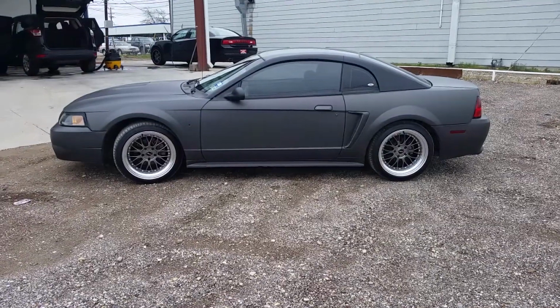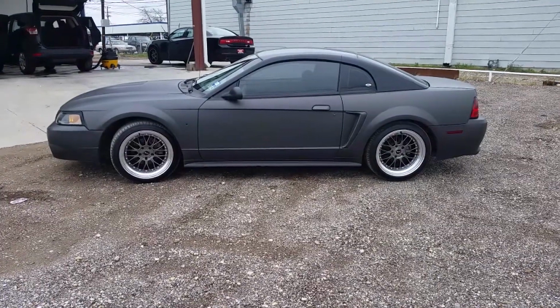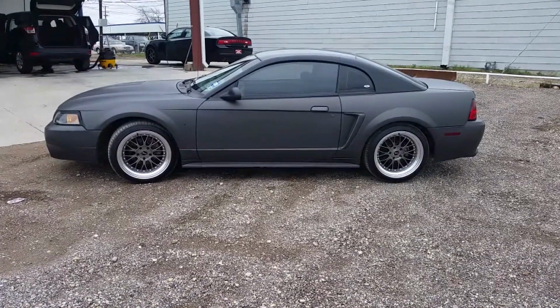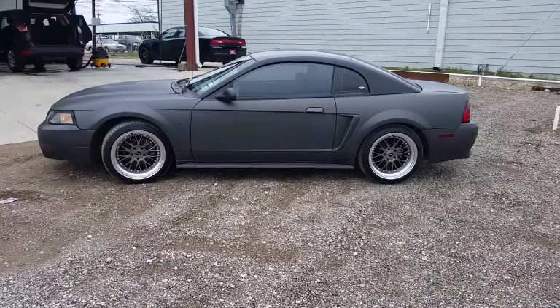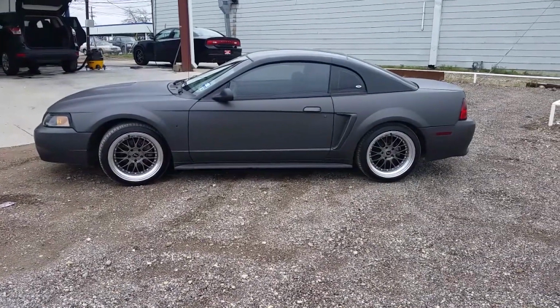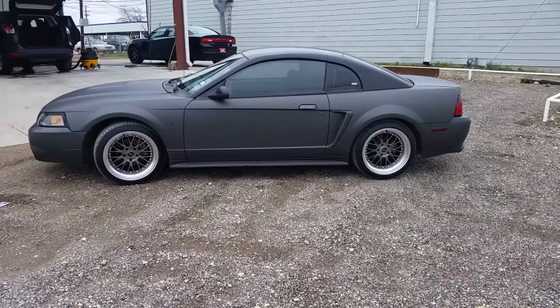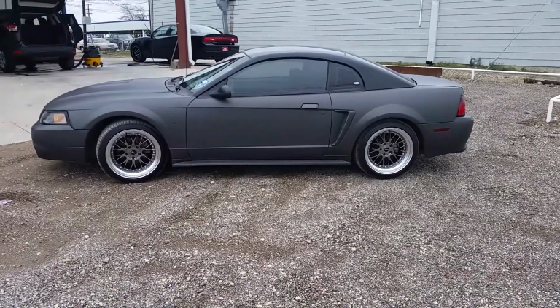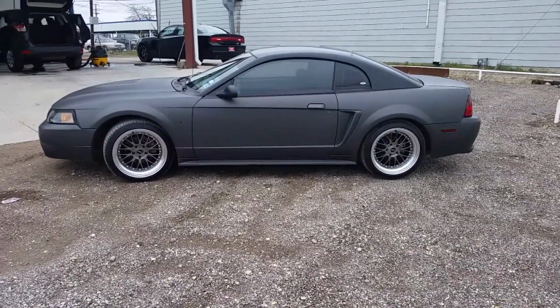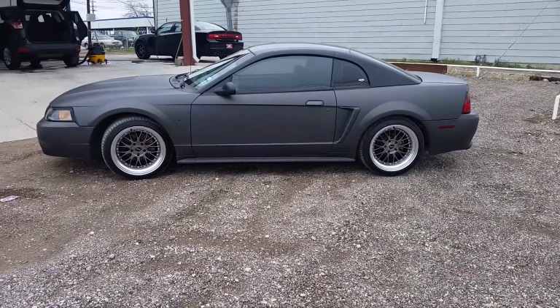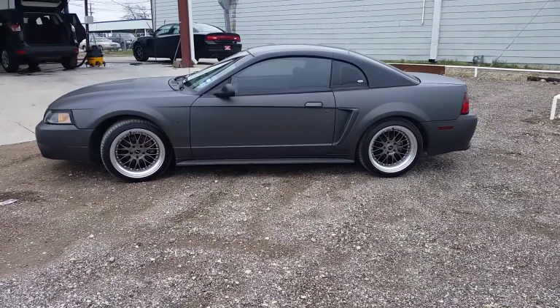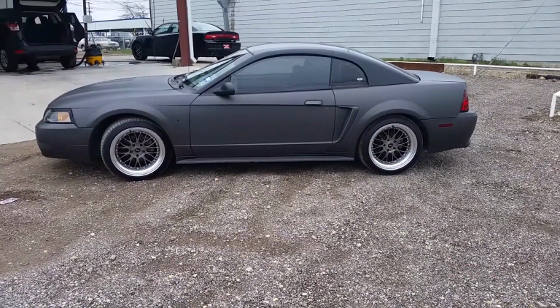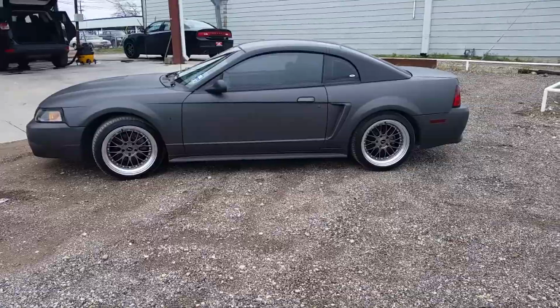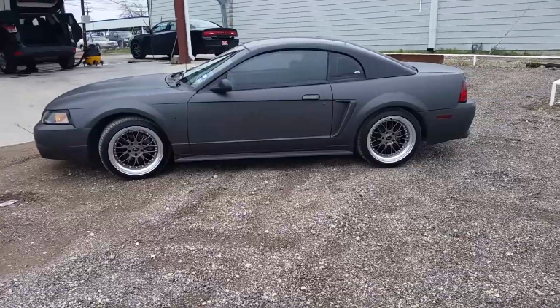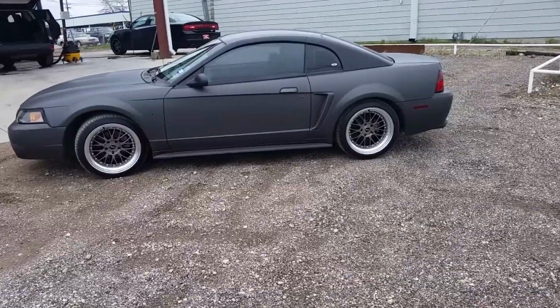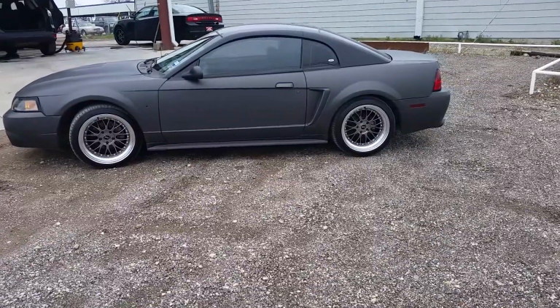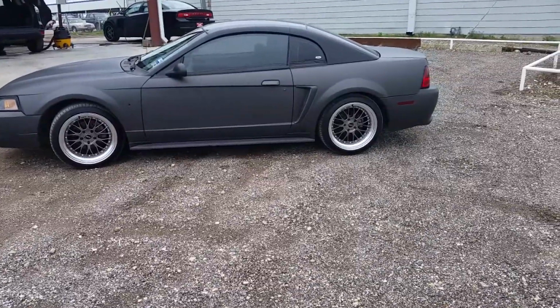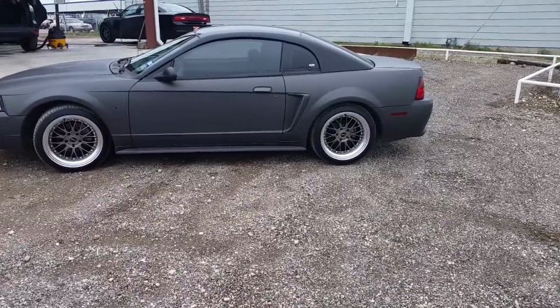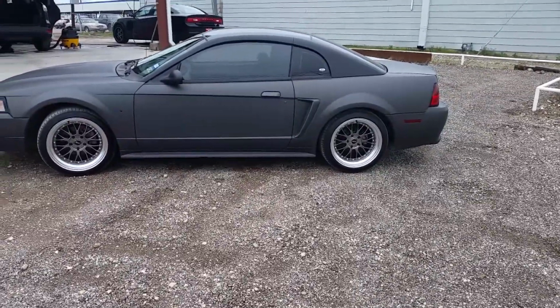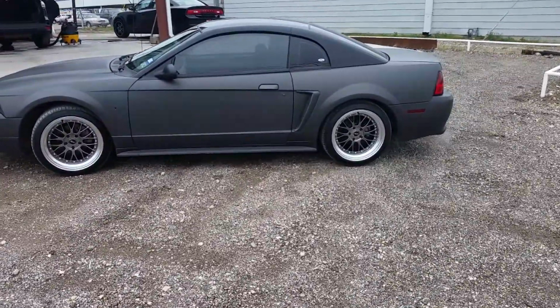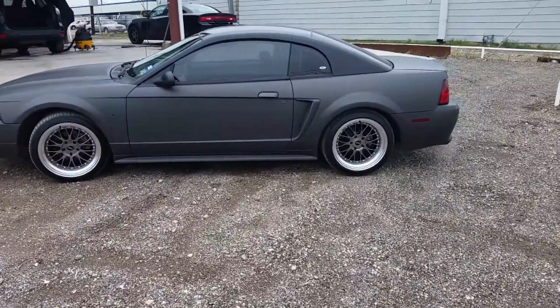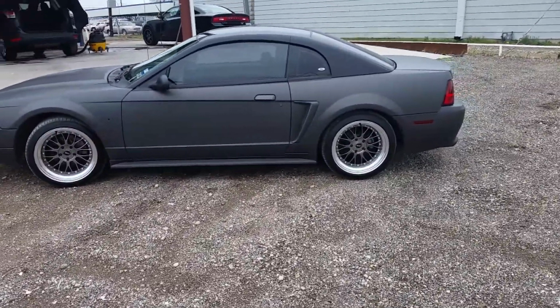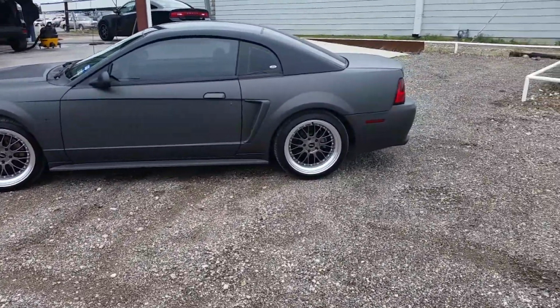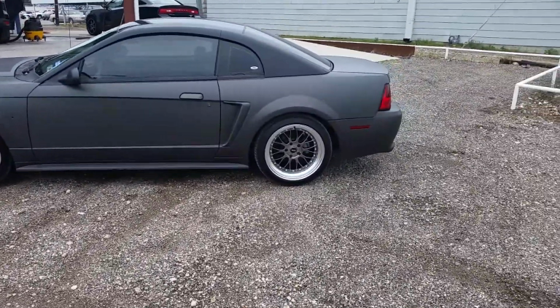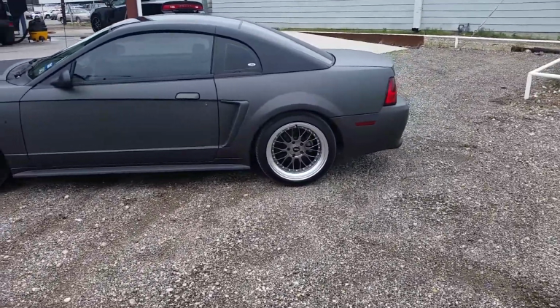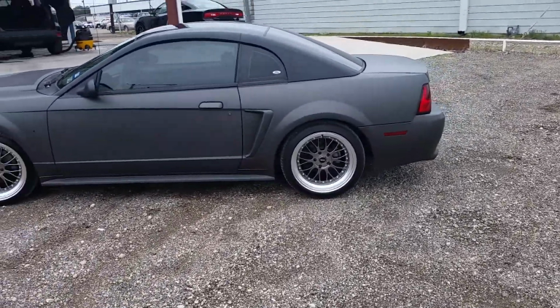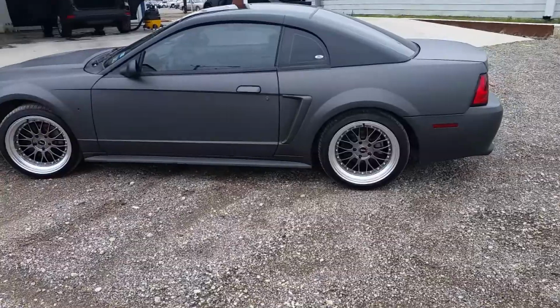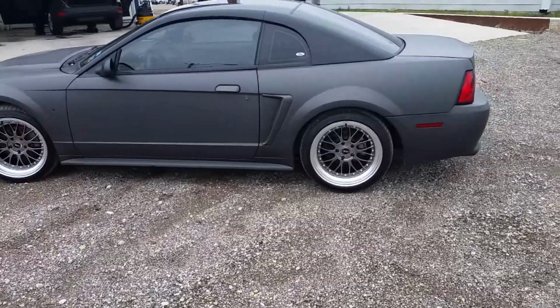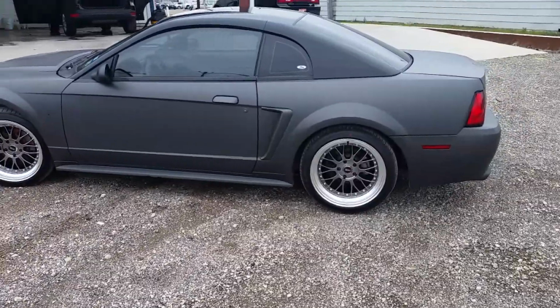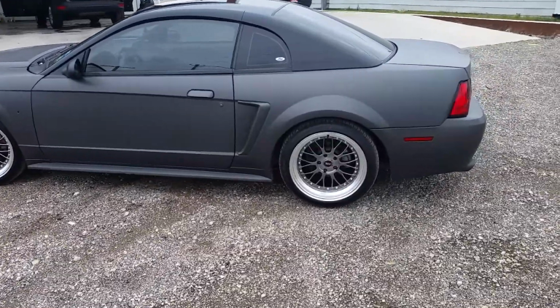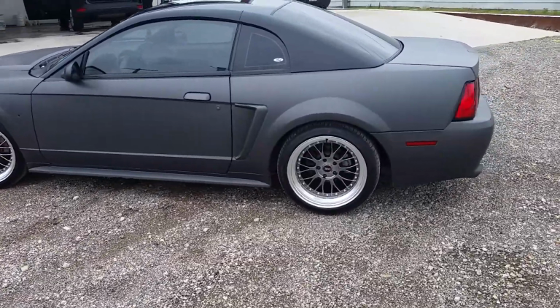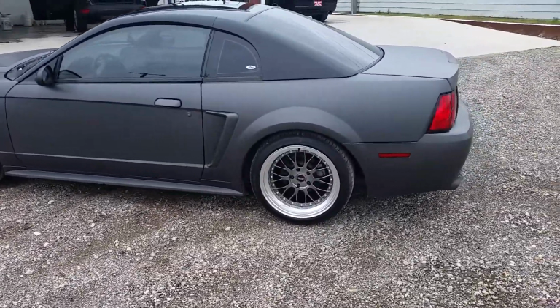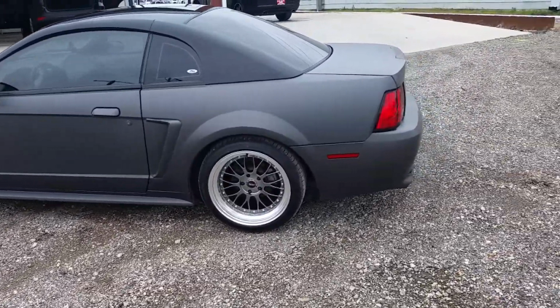I figured I'll do a quick video on my car. It's a 99 Mustang GT. I just got the XXR 521's, 18x10, plus 25 offset all the way around.